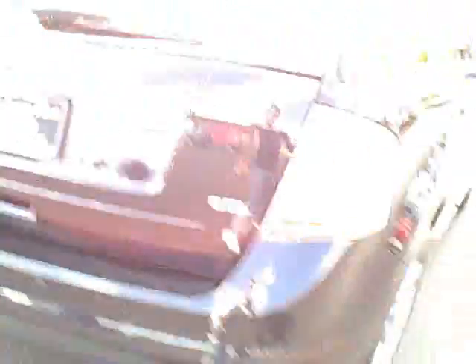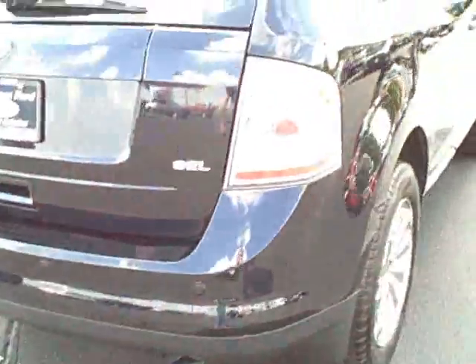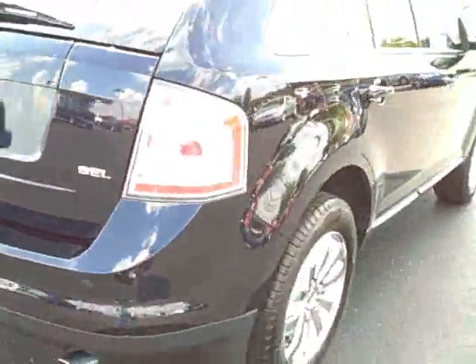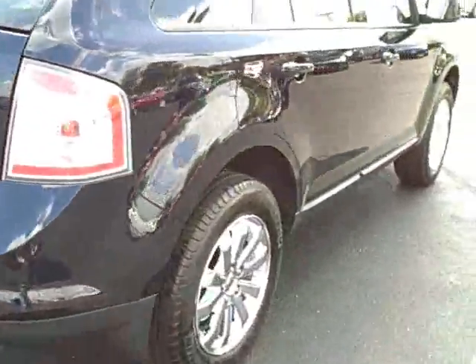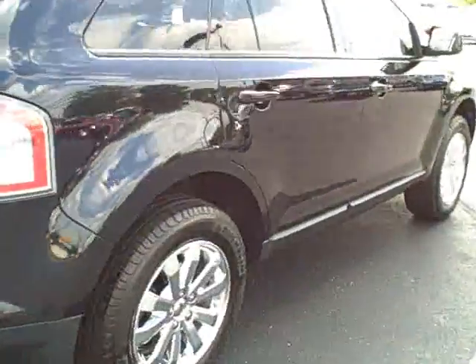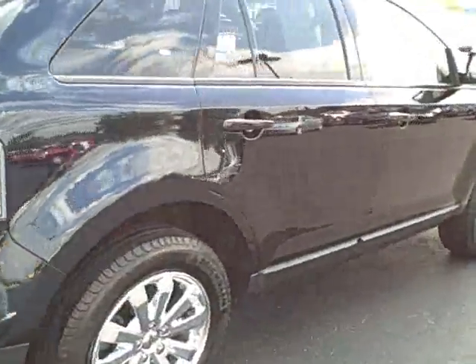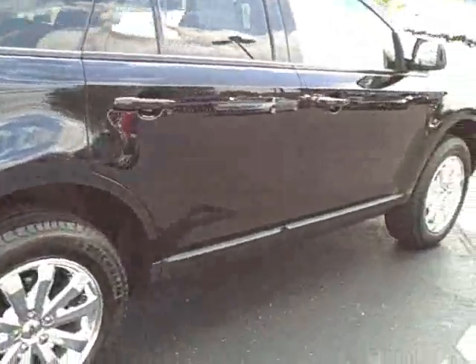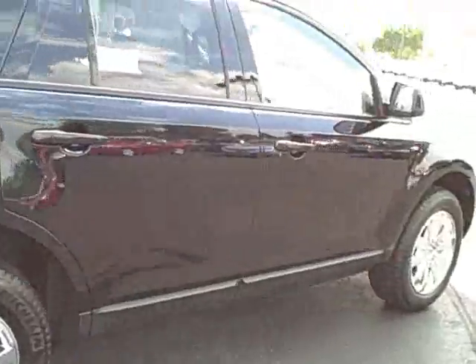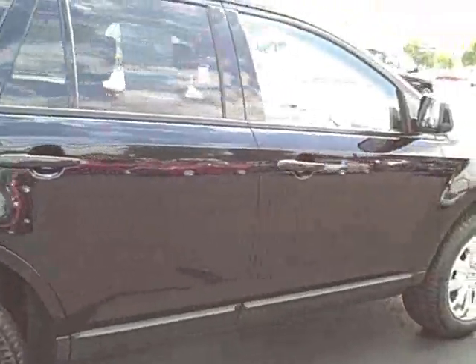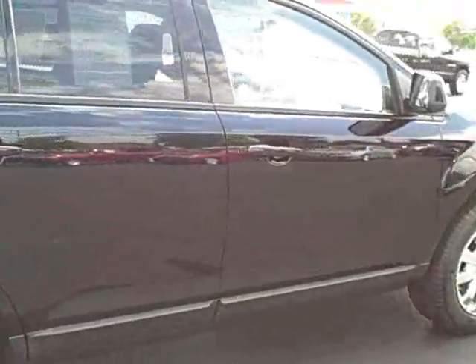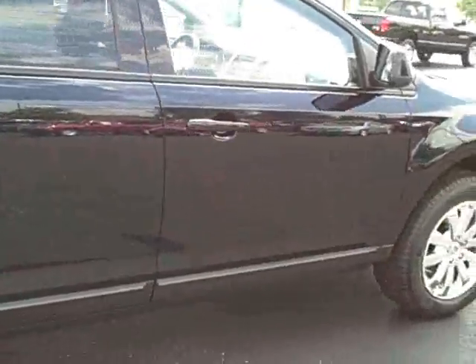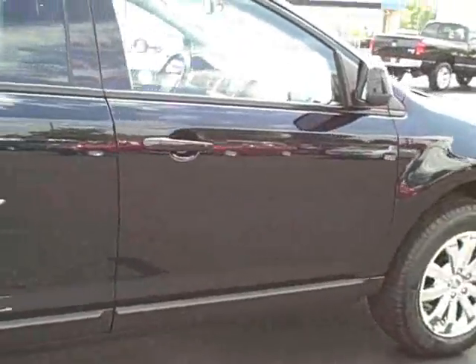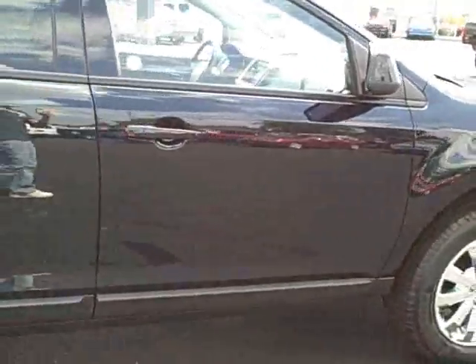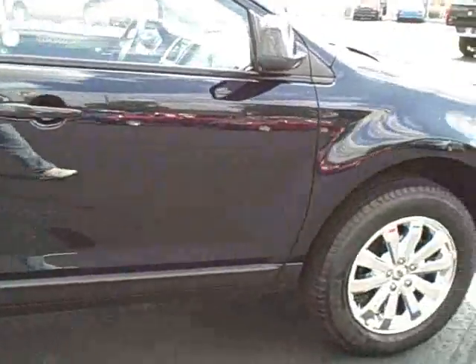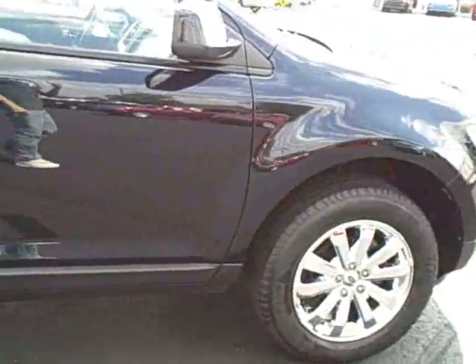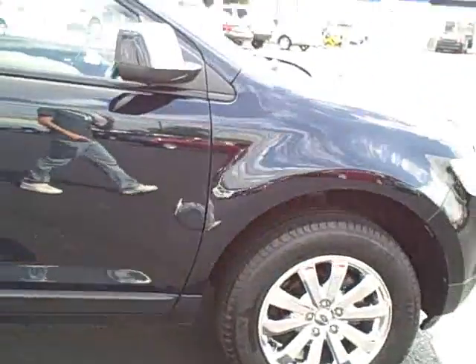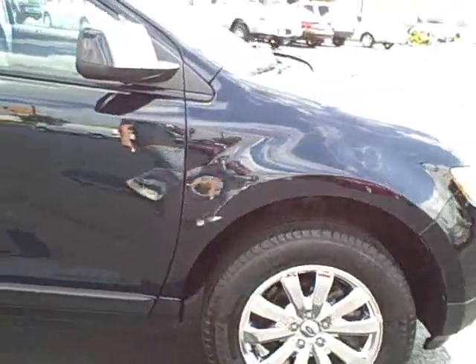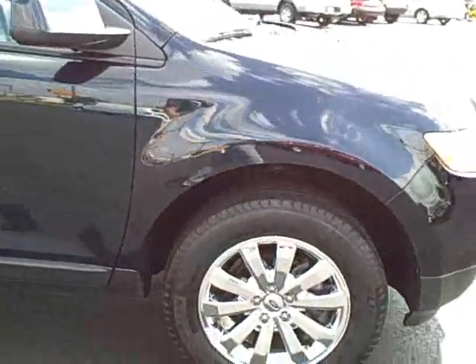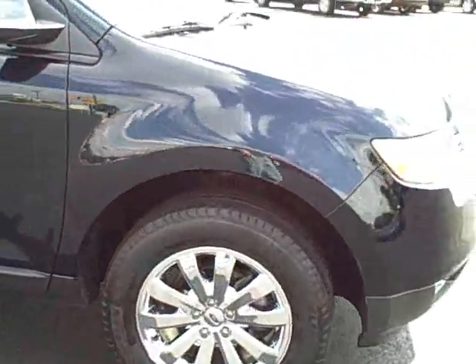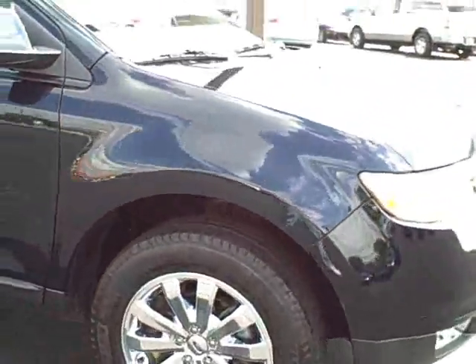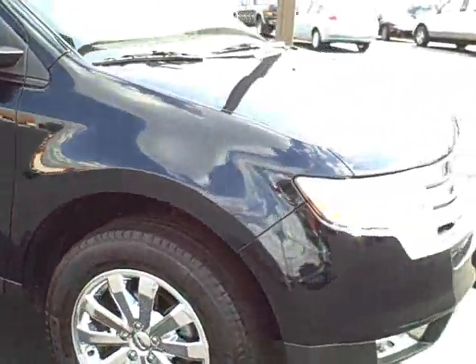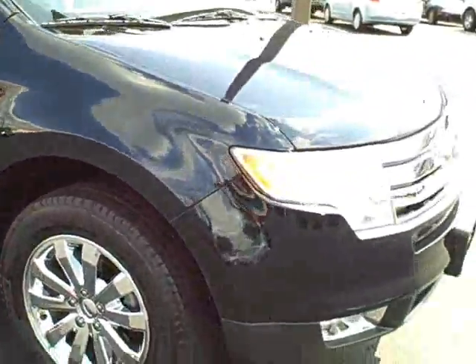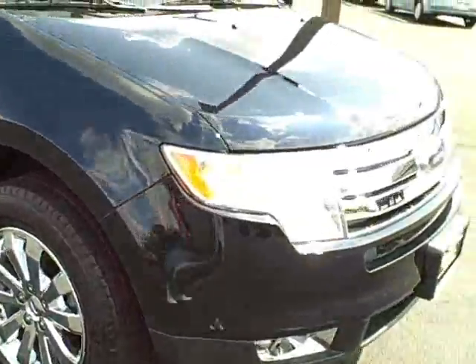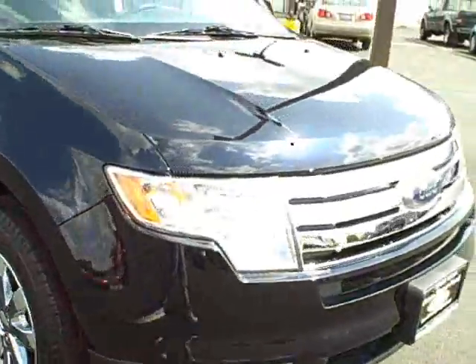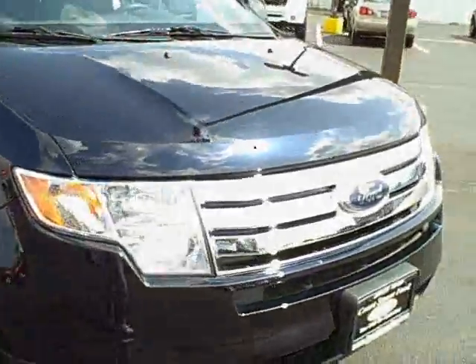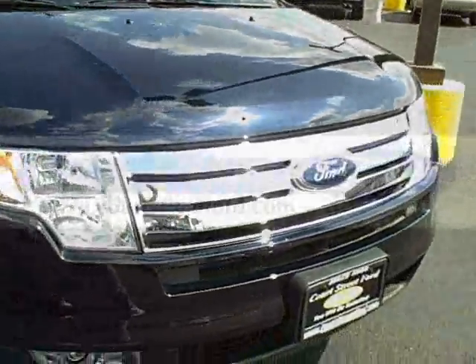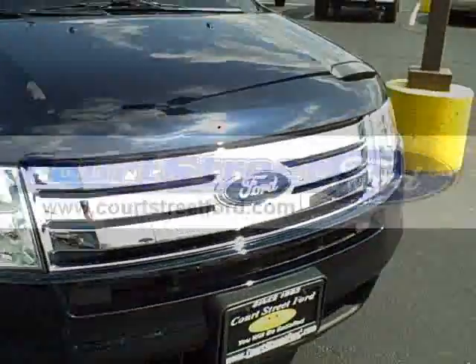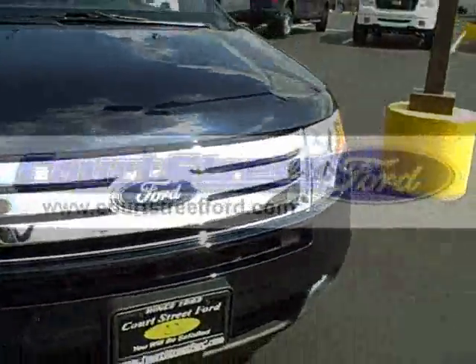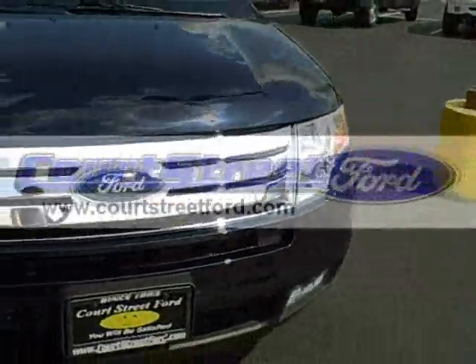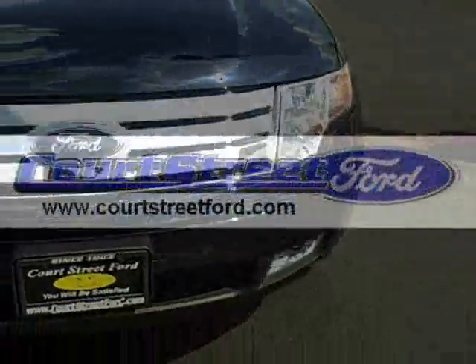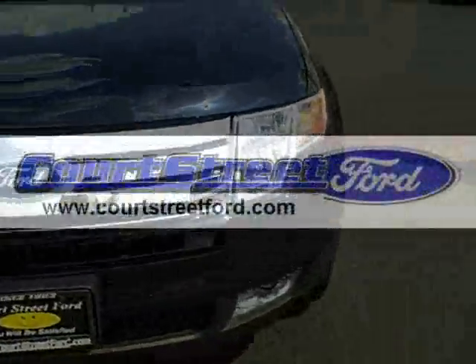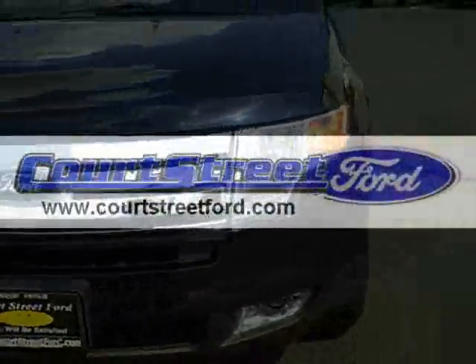If you want to come take a look at this vehicle, come down to Court Street Ford in Bourbon at 558 William Latham Drive, or visit us on the web at www.courtstreetford.com.